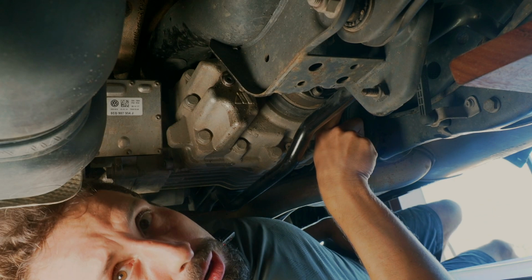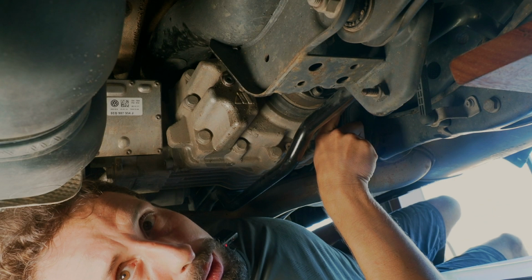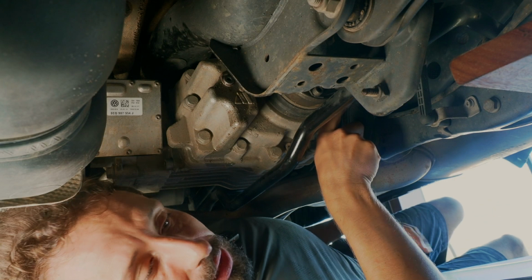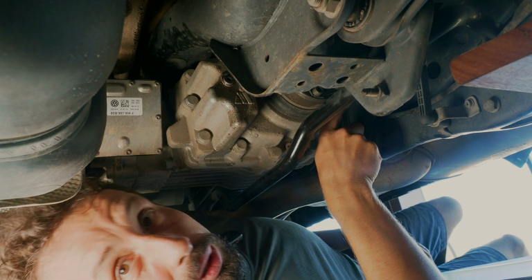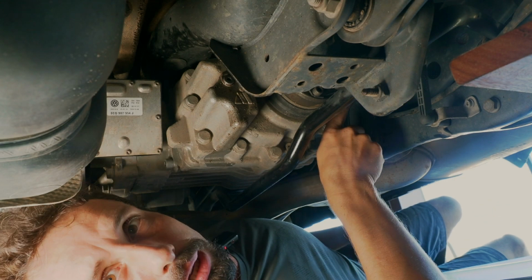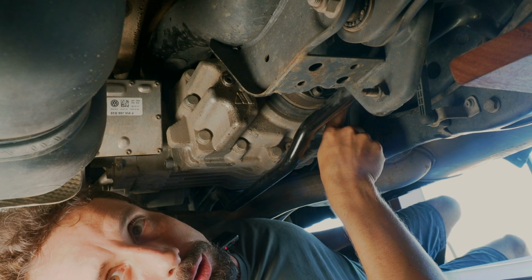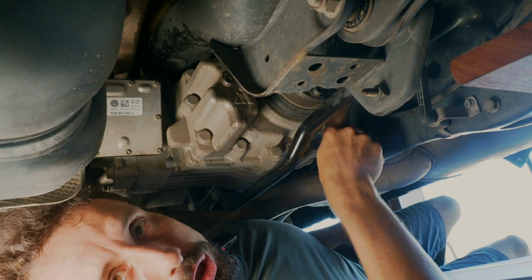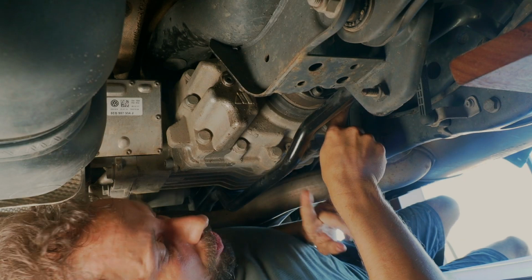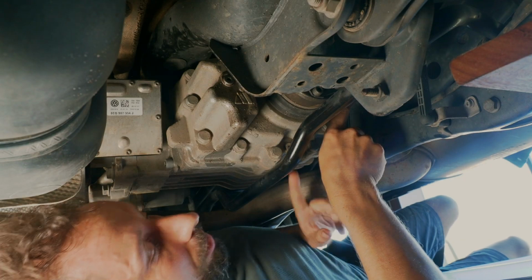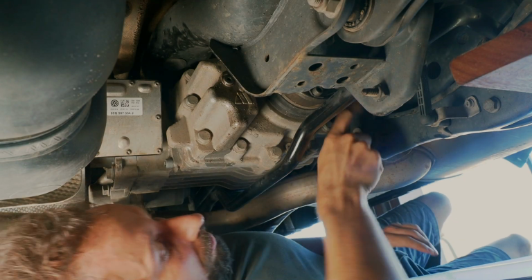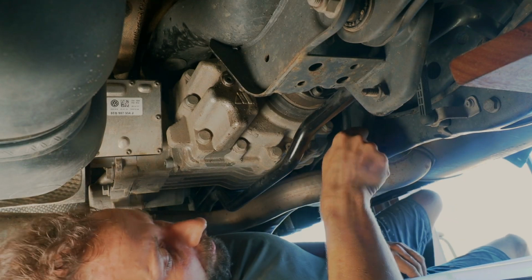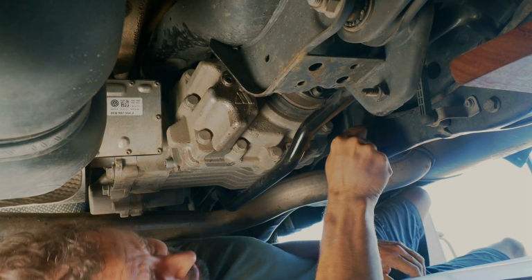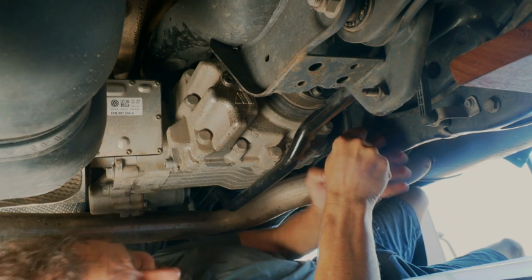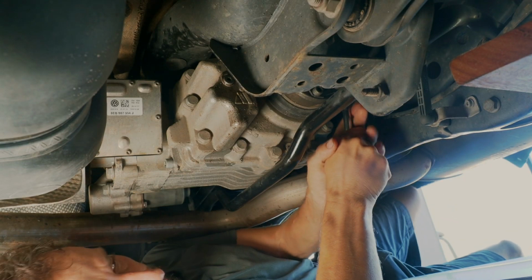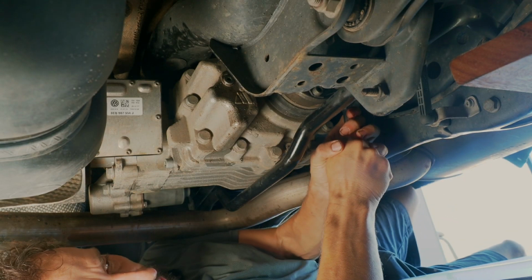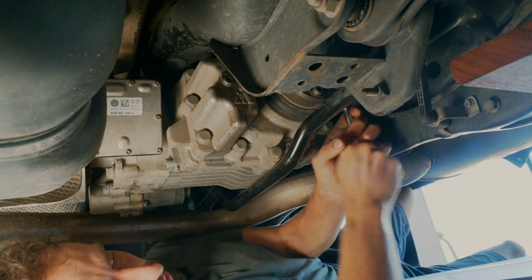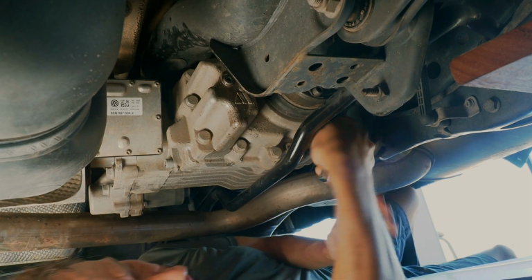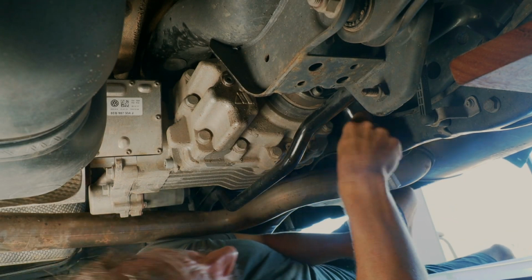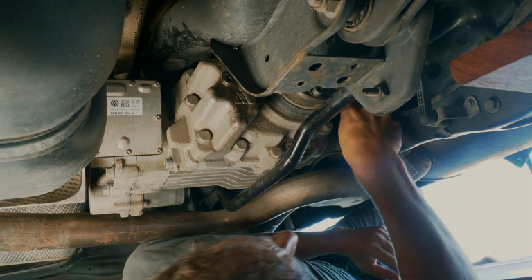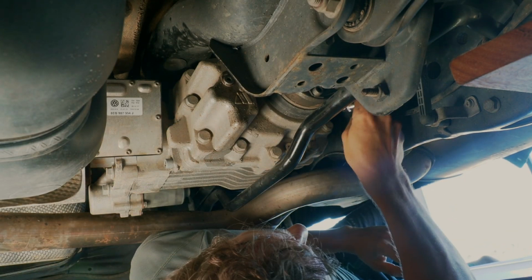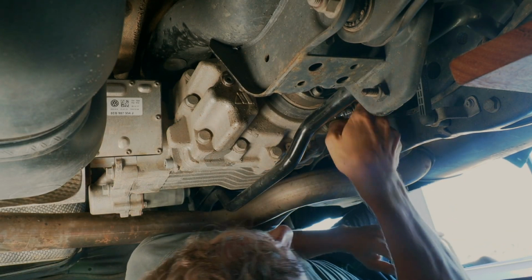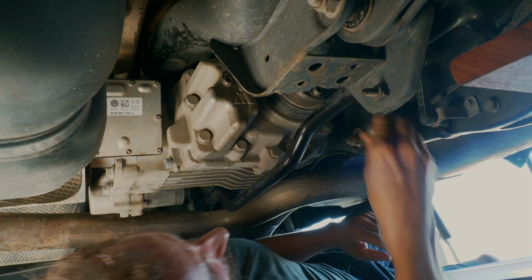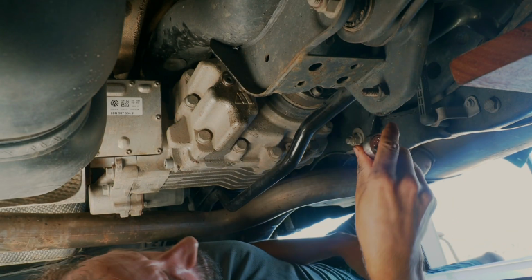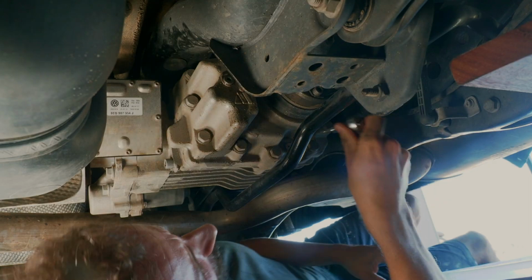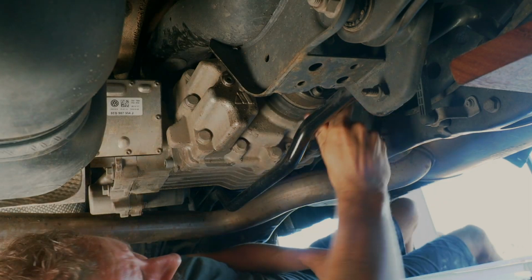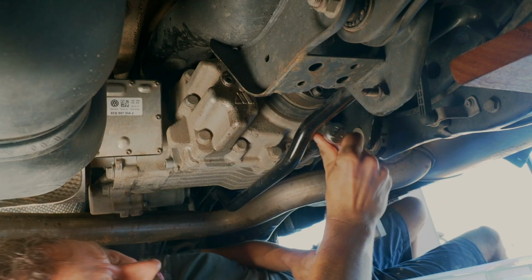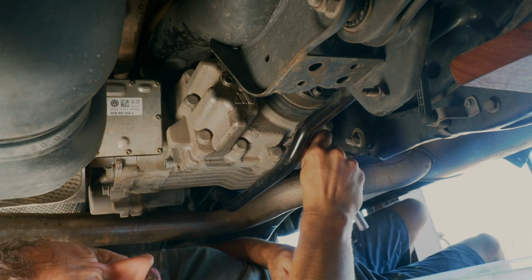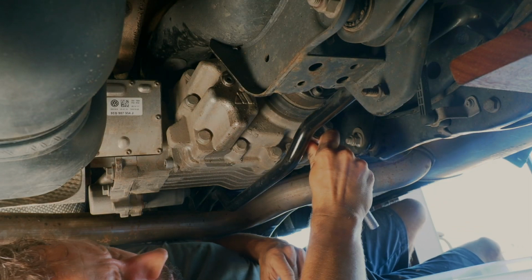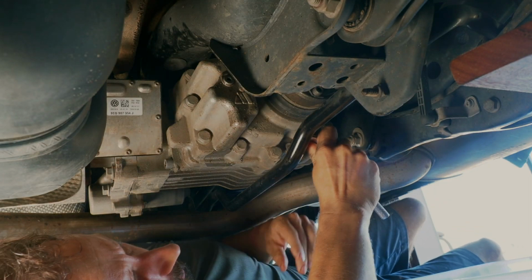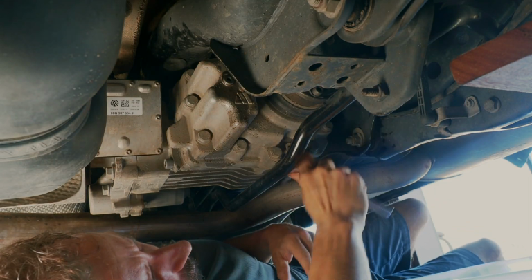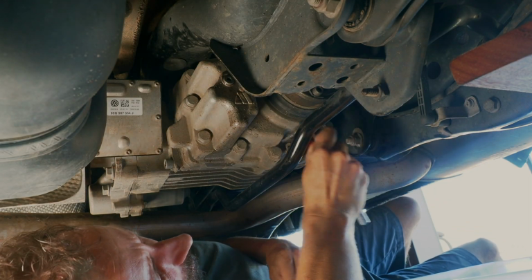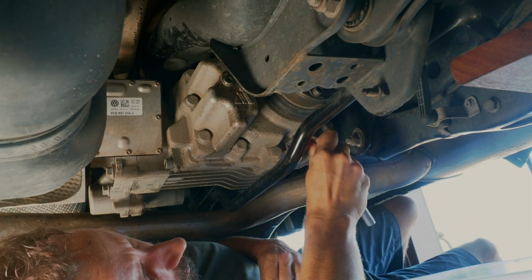Since we are already down here, we can also change the oil of the rear differential. The fill plug is here in the back — it's easy — and the drain plug is down here.